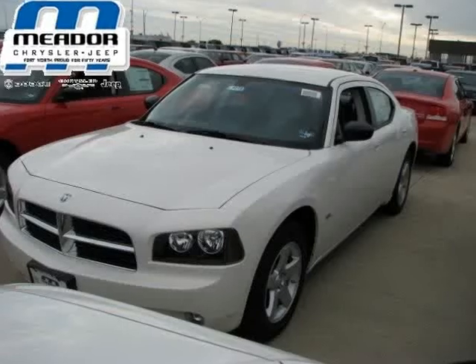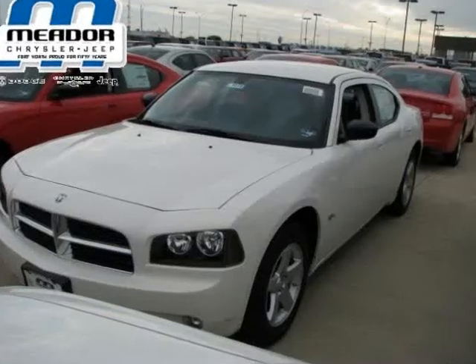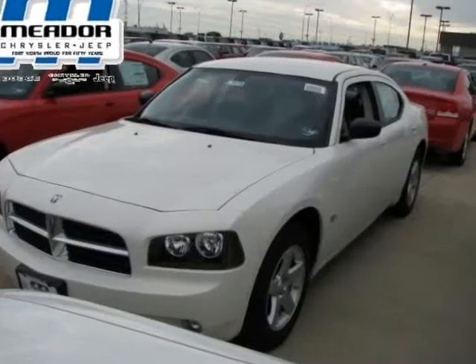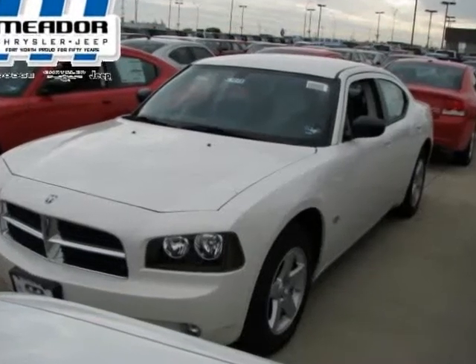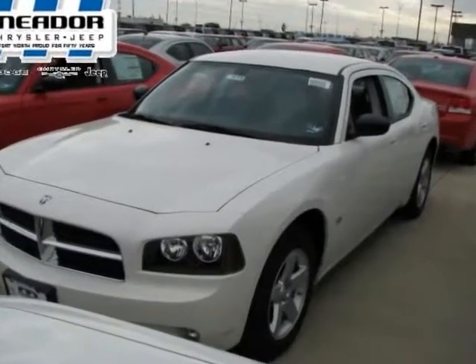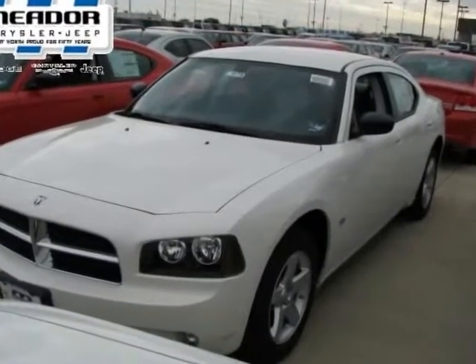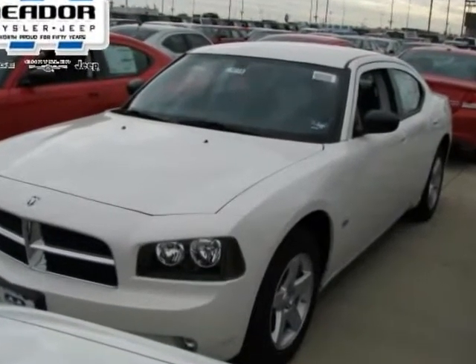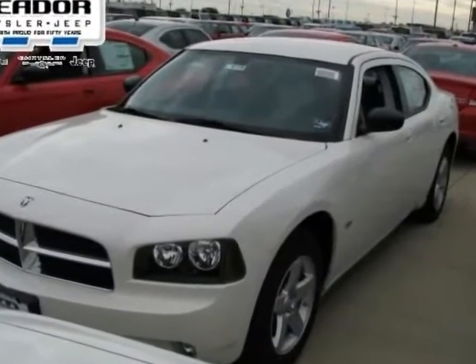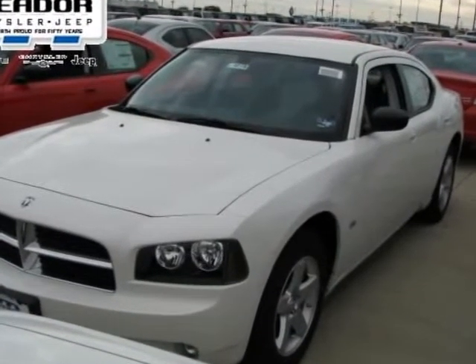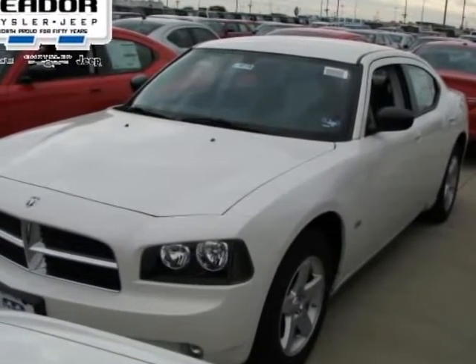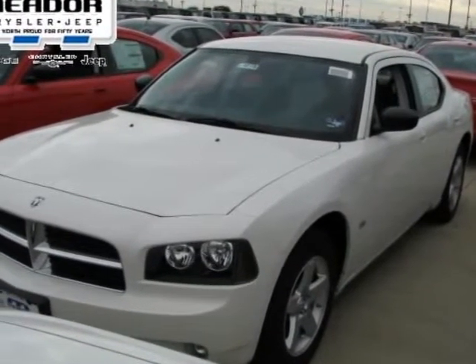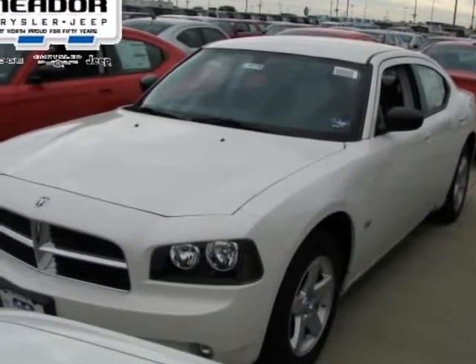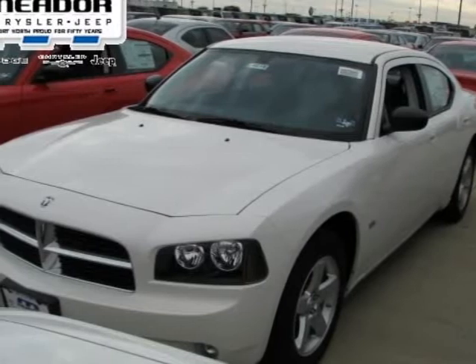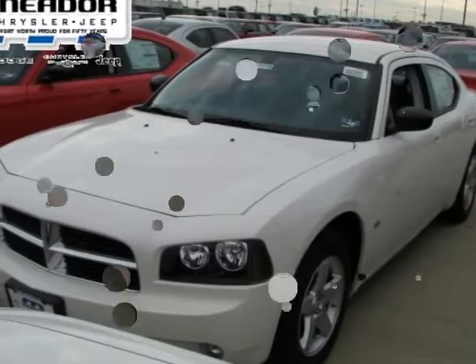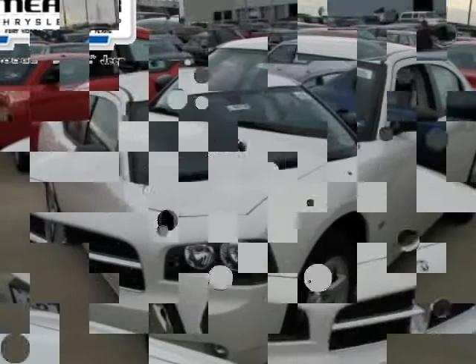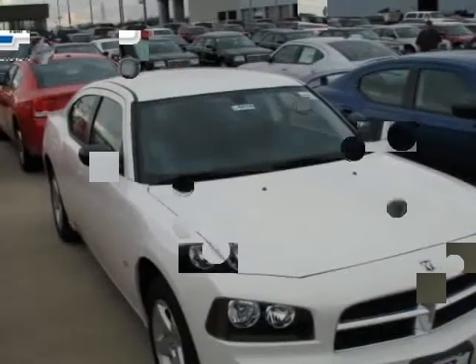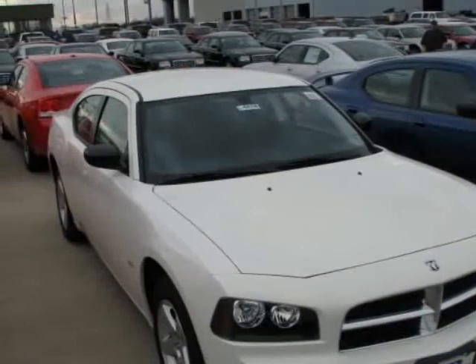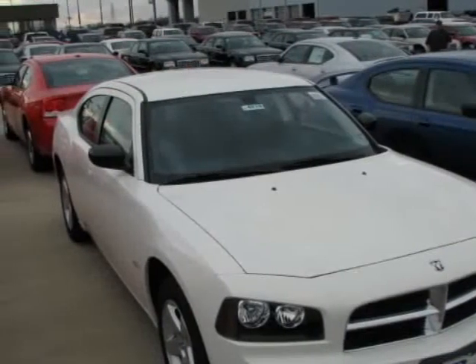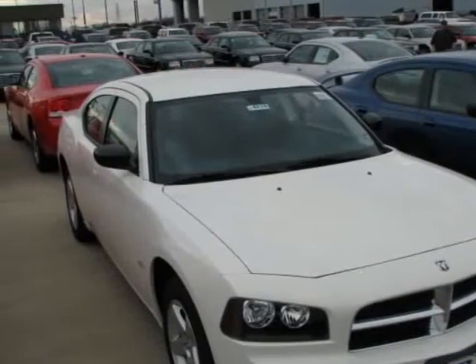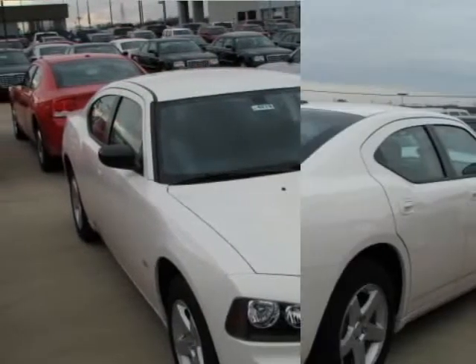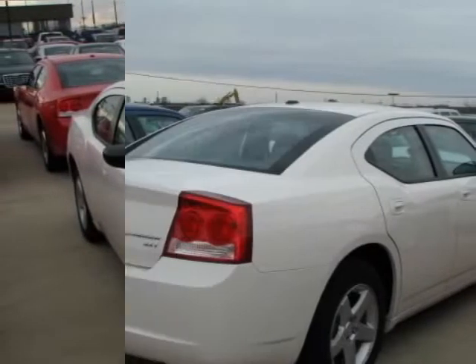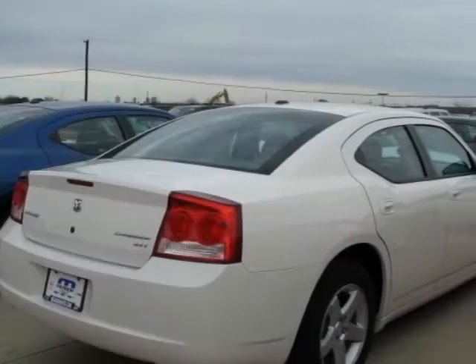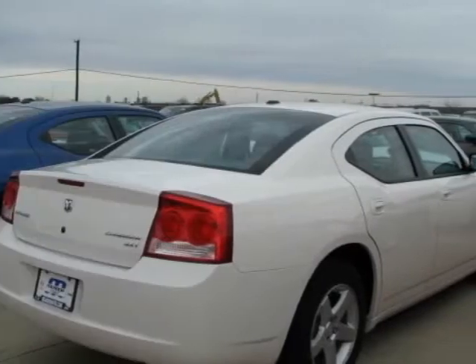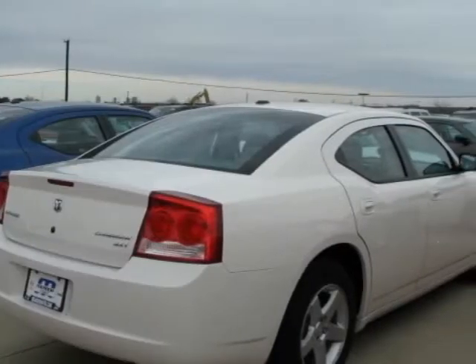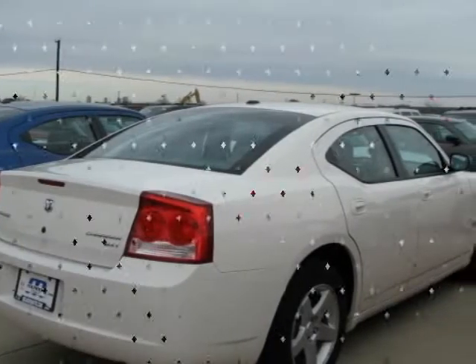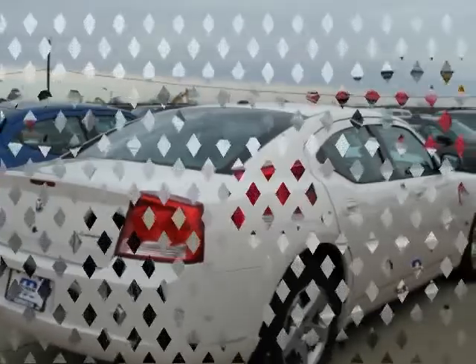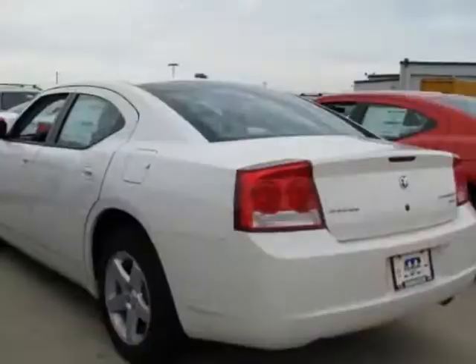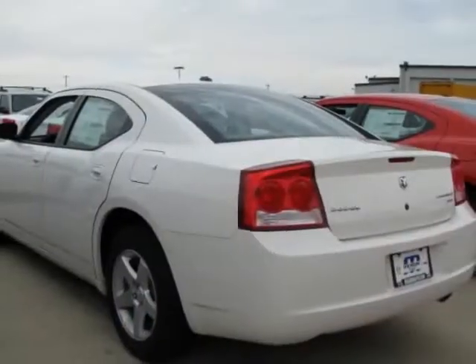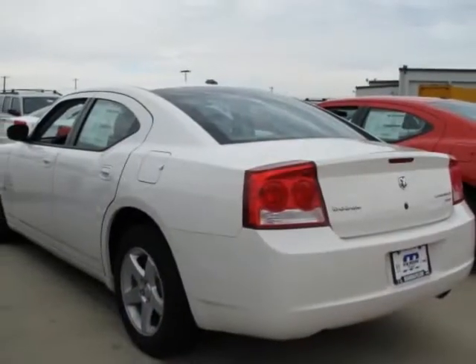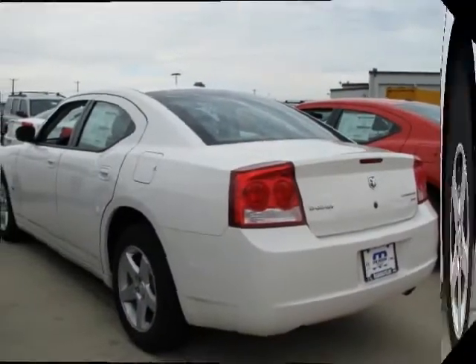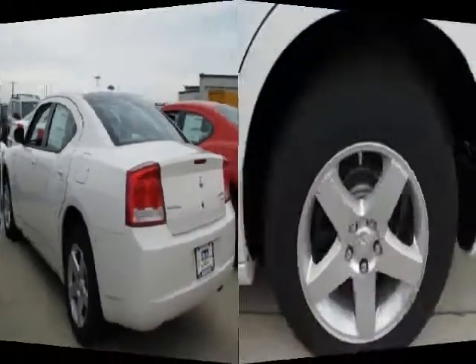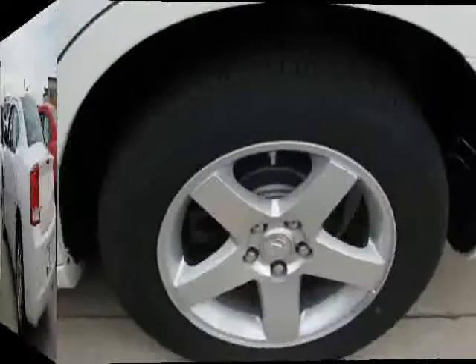We are pleased to present this excellent 2009 Dodge Charger with zero miles. Its beautiful stone grey exterior is nicely complemented by a clean dark/light slate grey cloth interior.